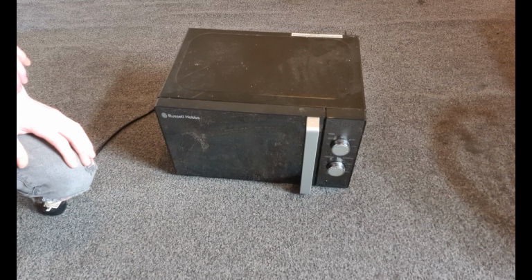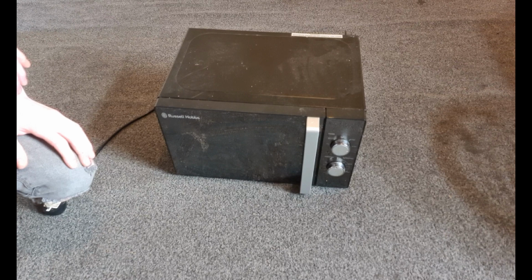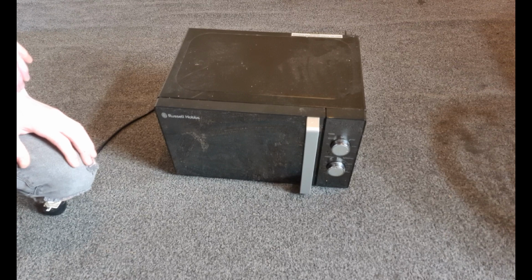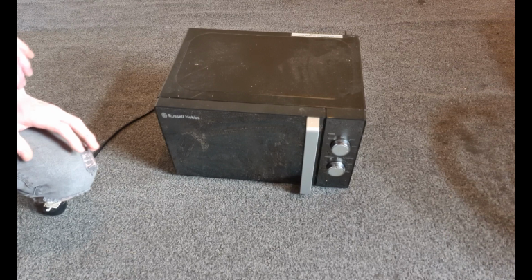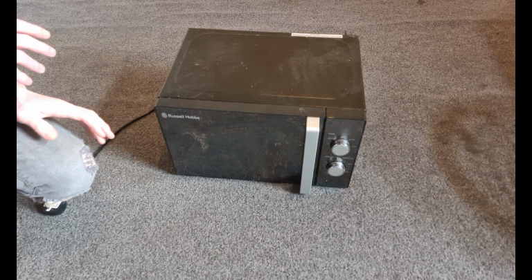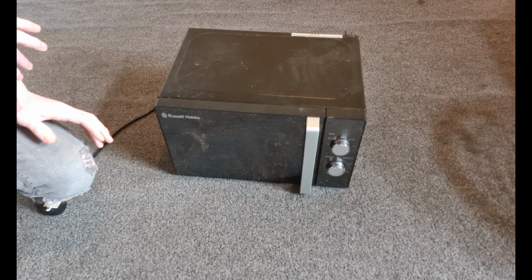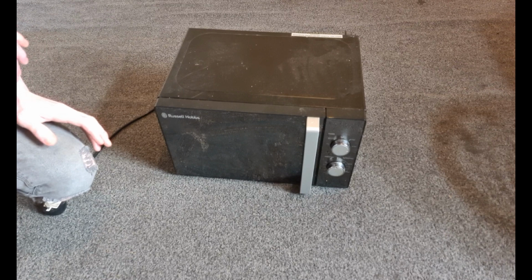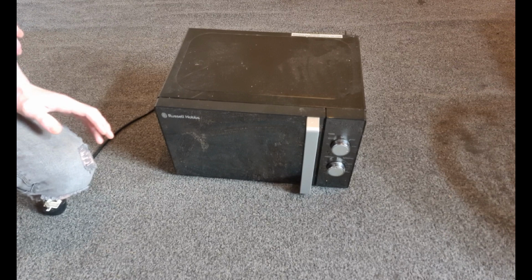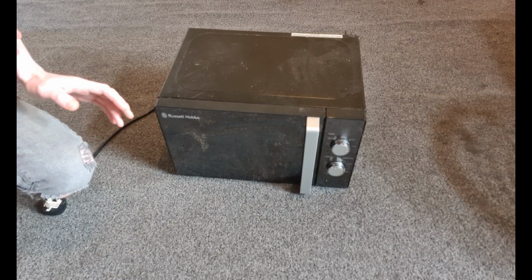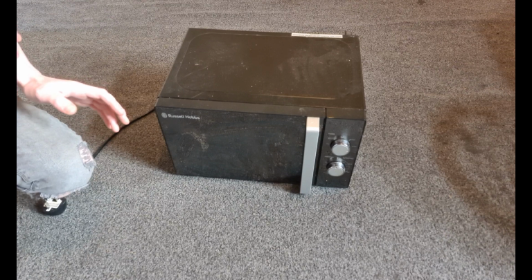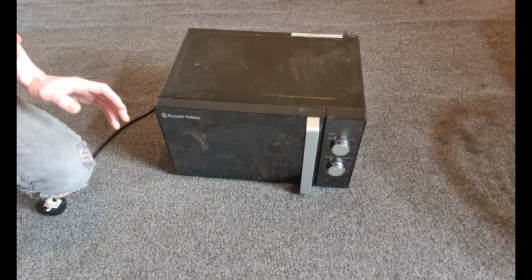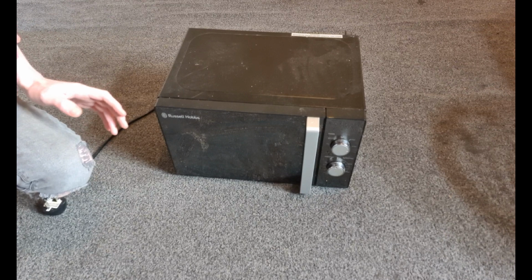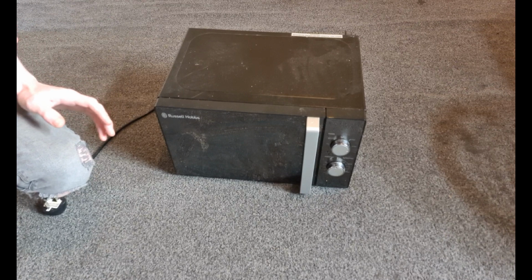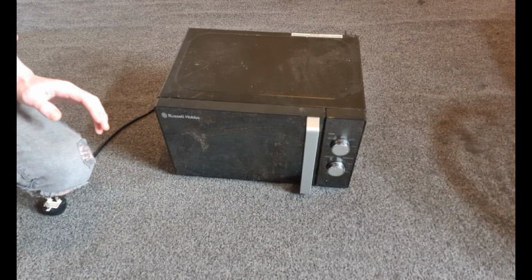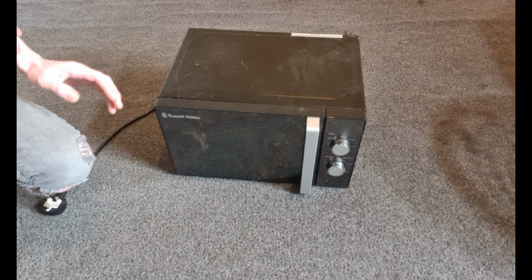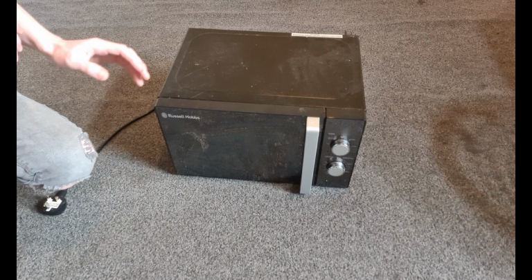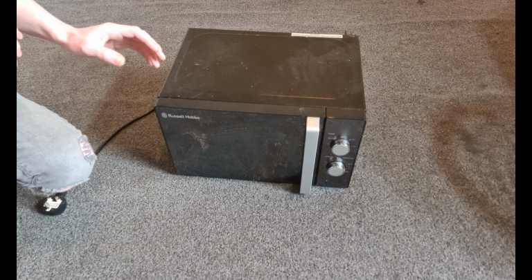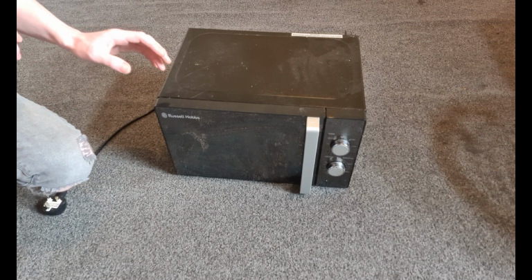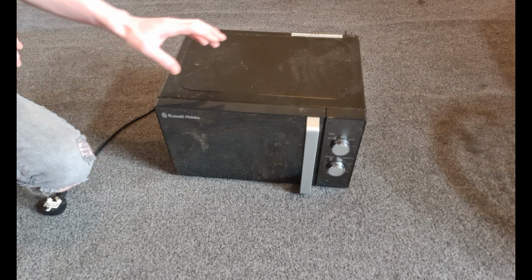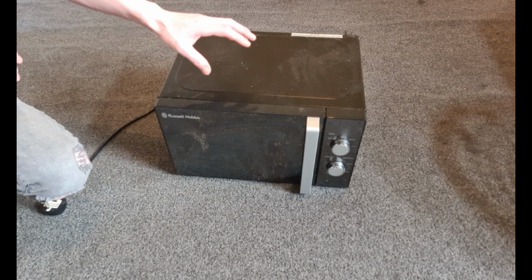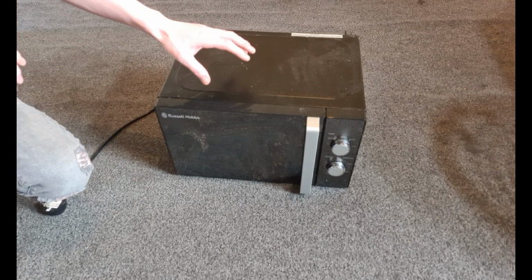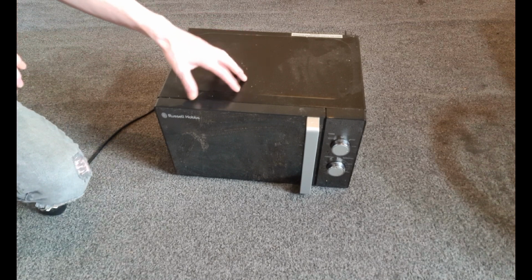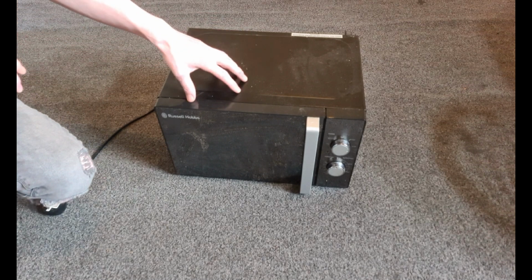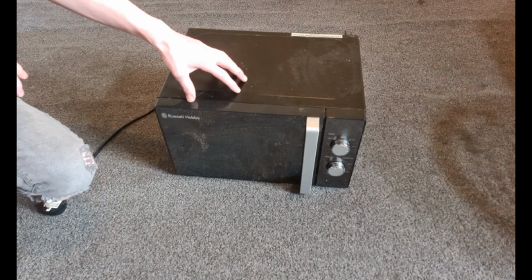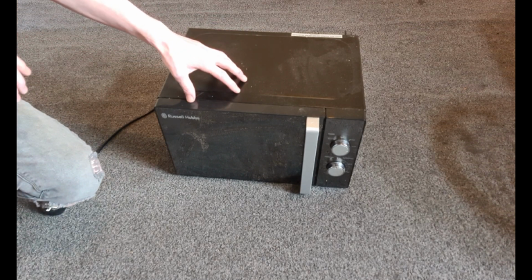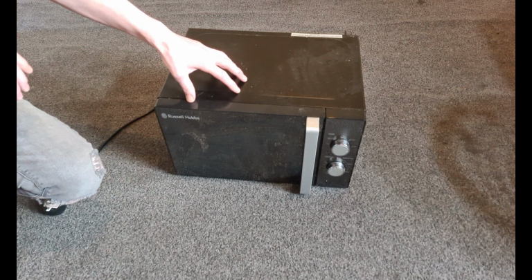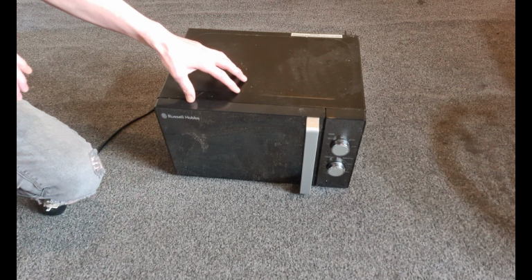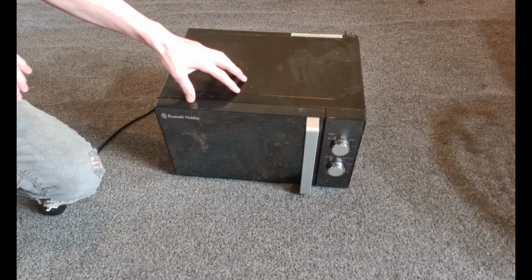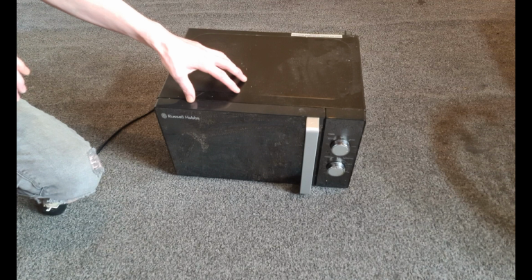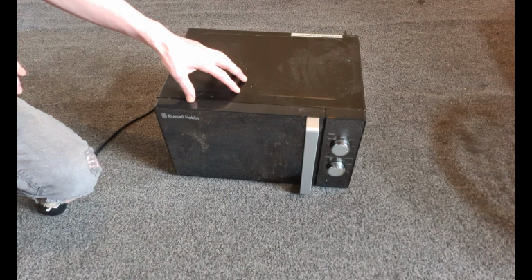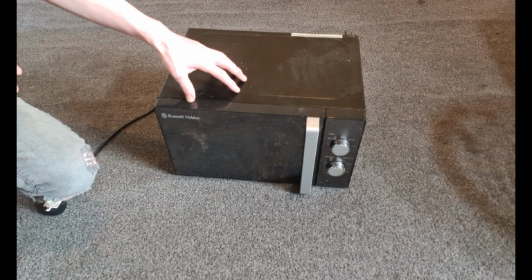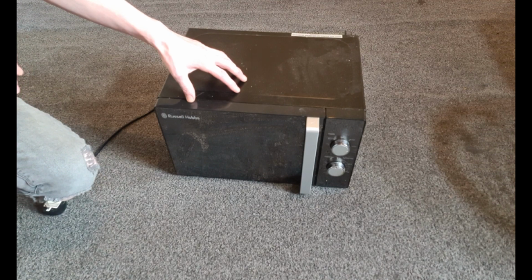Hello everyone, welcome to another video. Today I'm going to do something a little bit different — I'm going to show you how we can get some free jumper wire to perform HDMI trace repair on circuit boards.